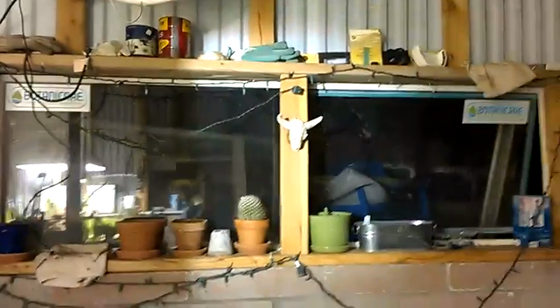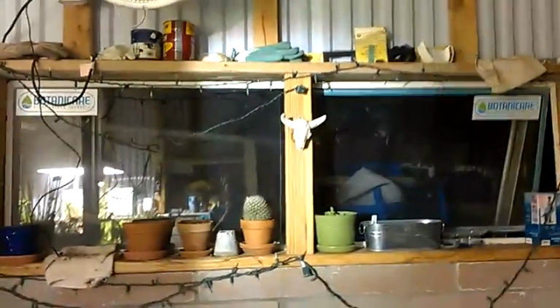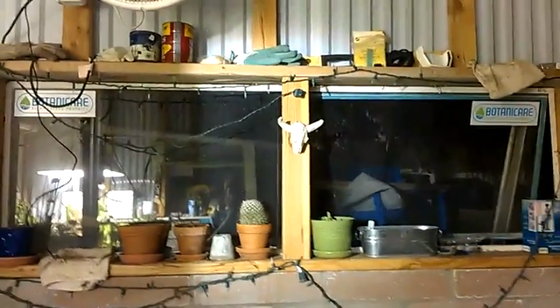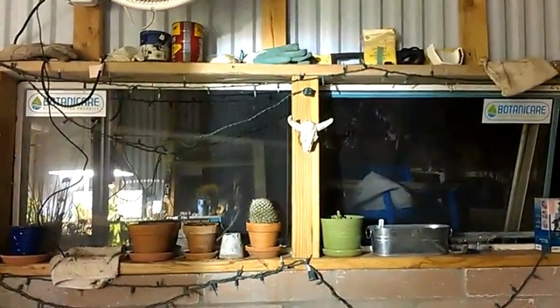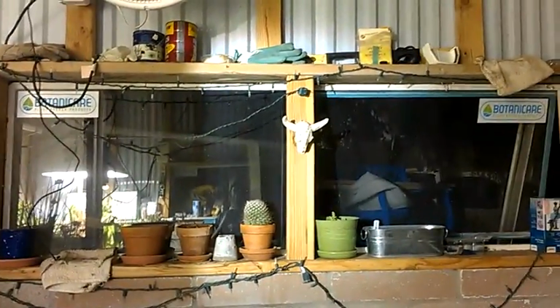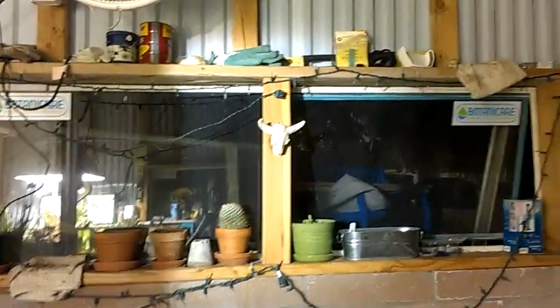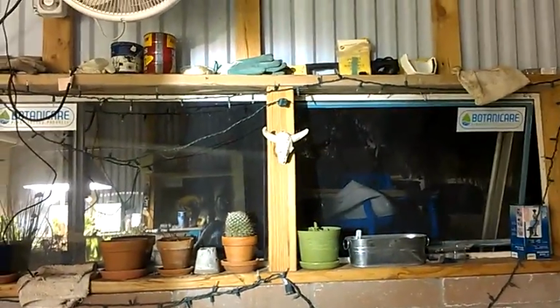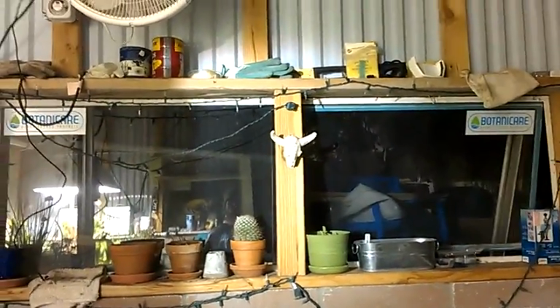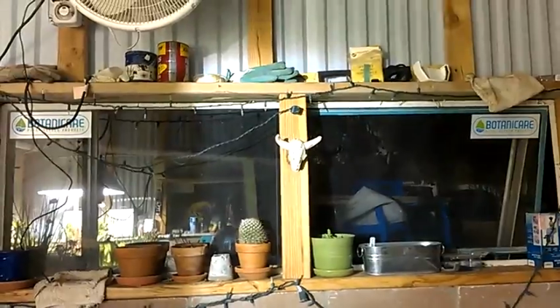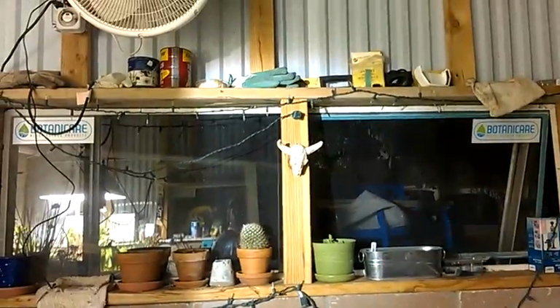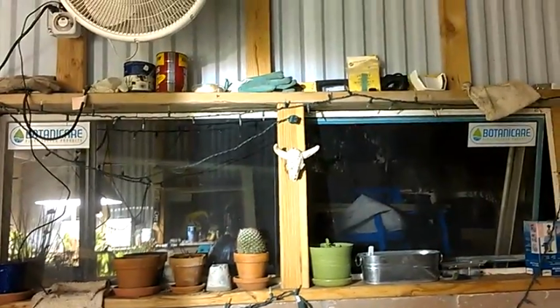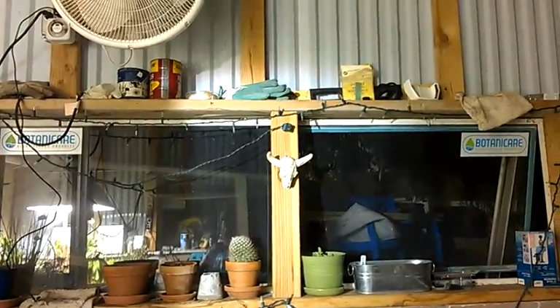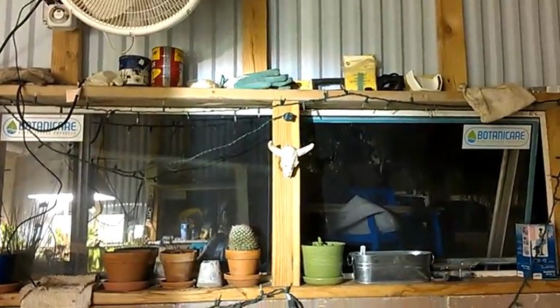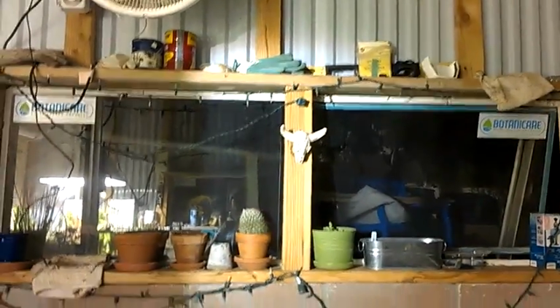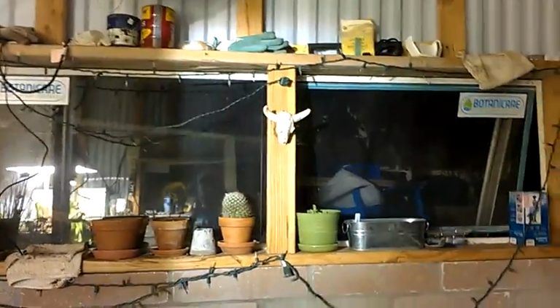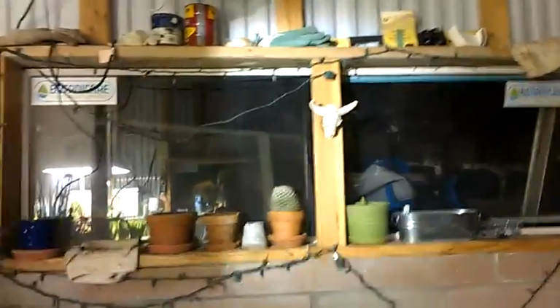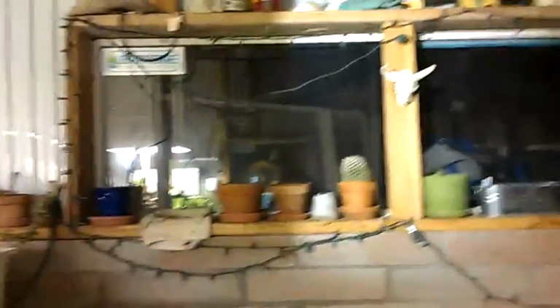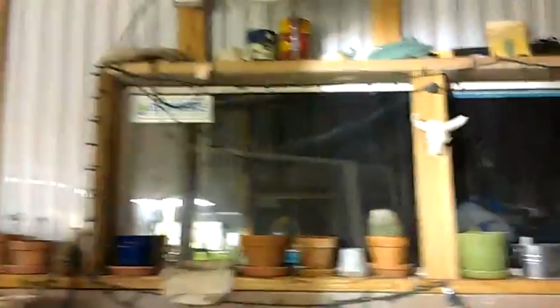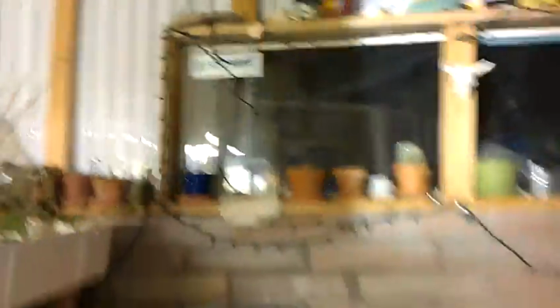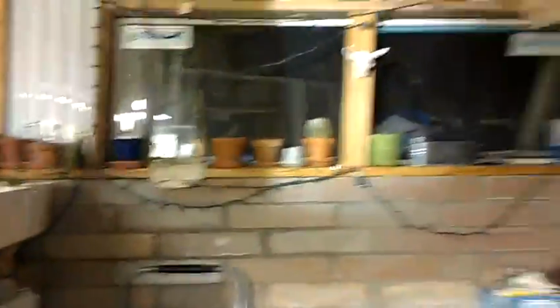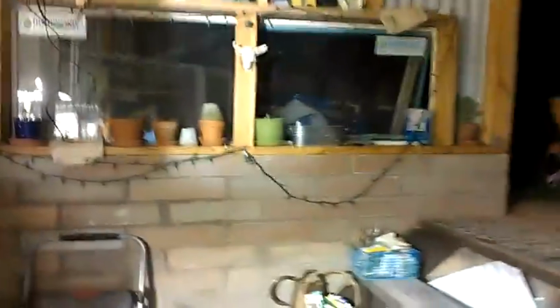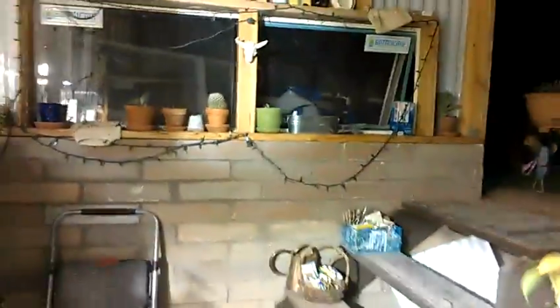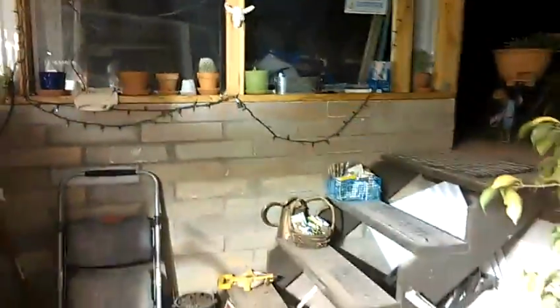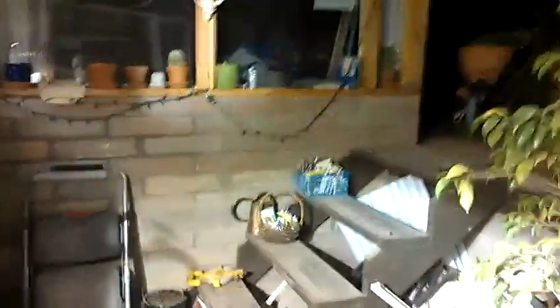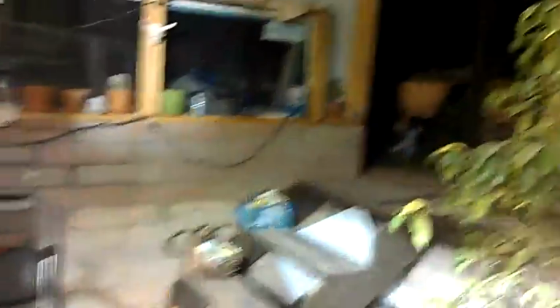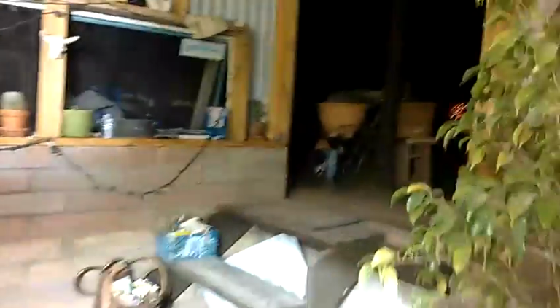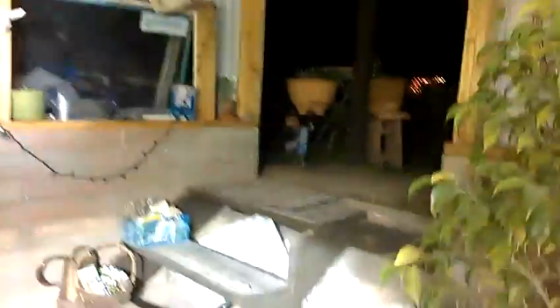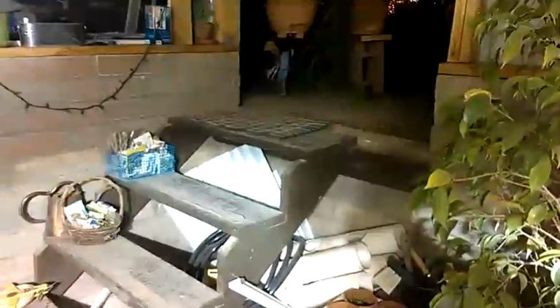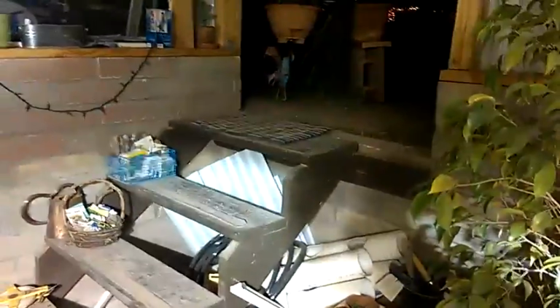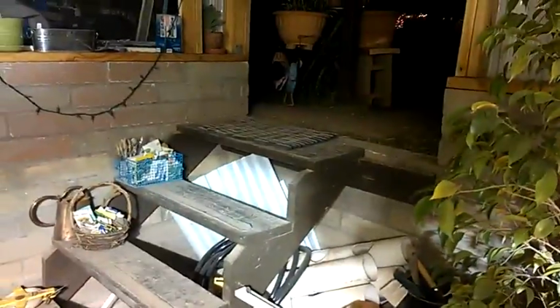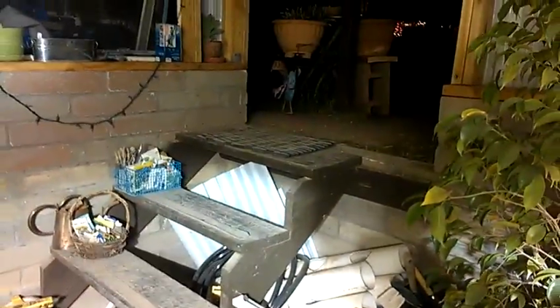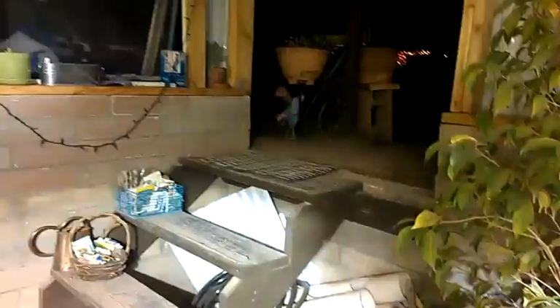I ended up taking these windows out of our home, upgraded those windows, and incorporated them into the greenhouse. I am four feet below — that is ground level right there.